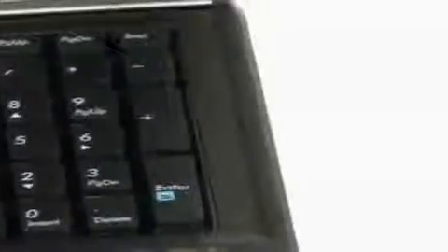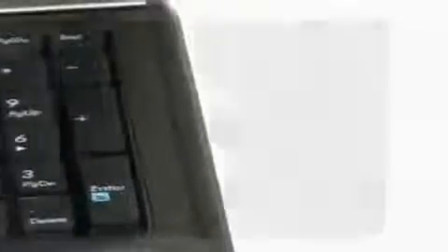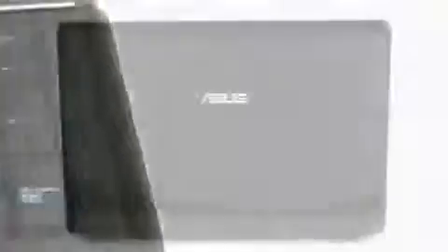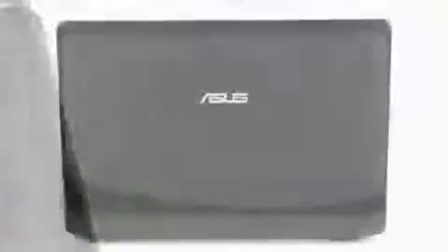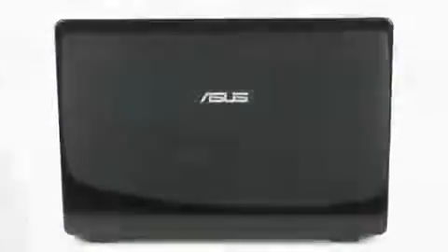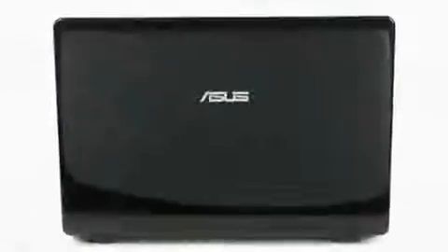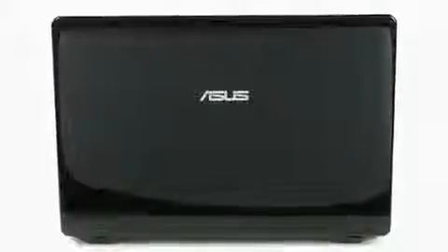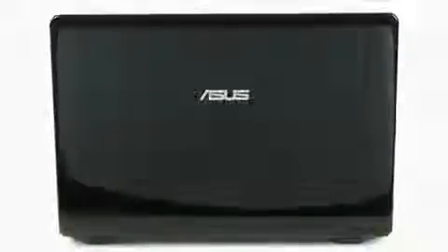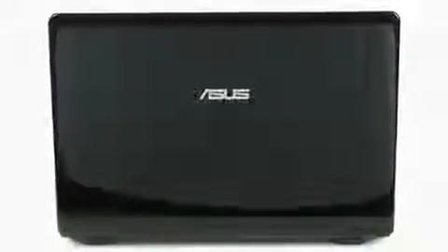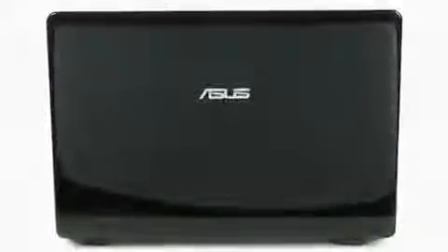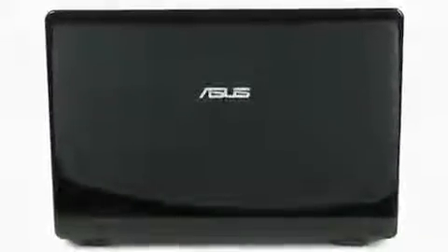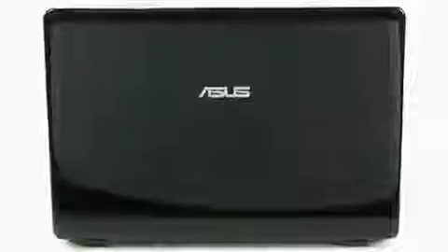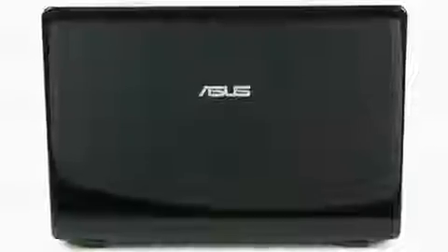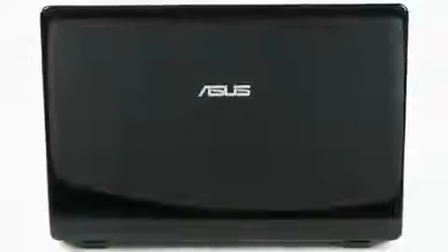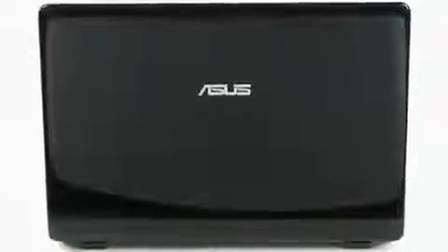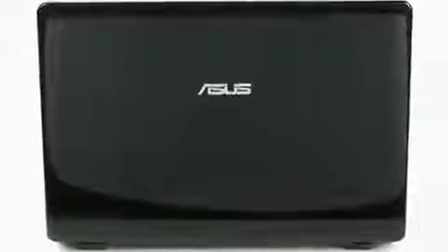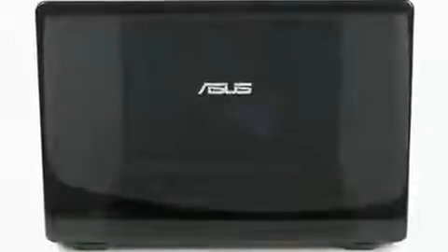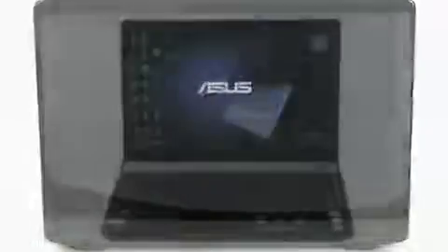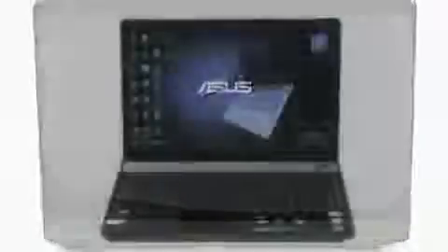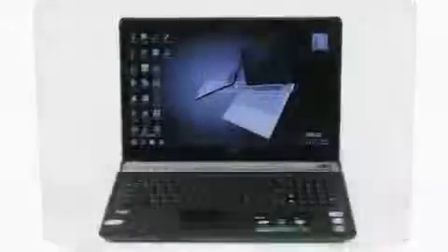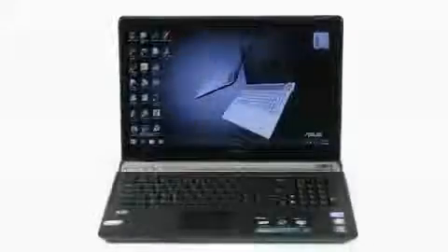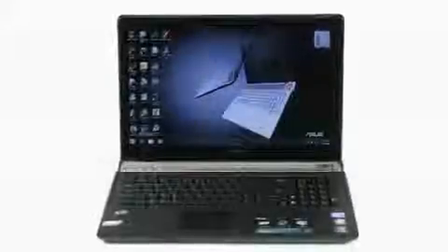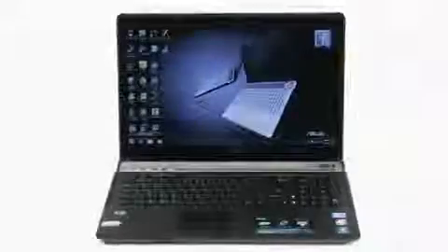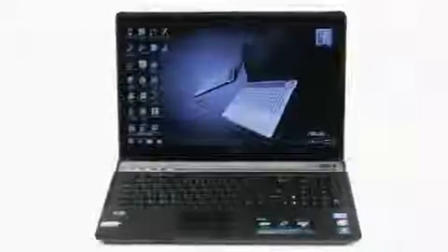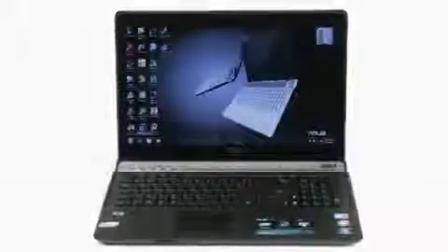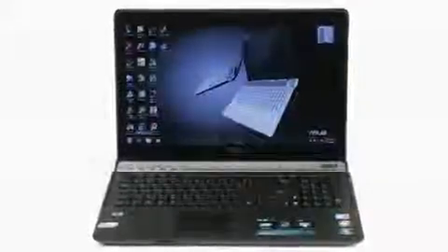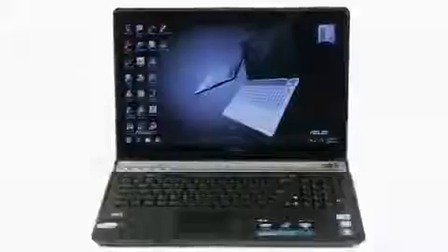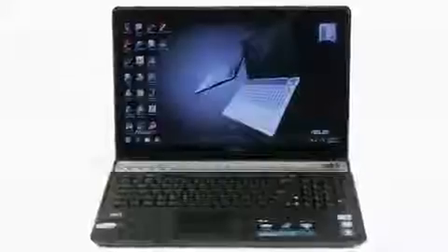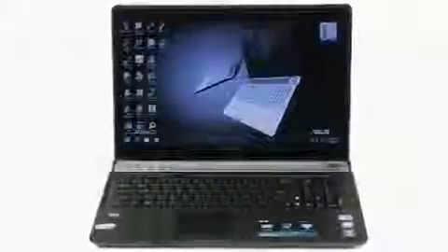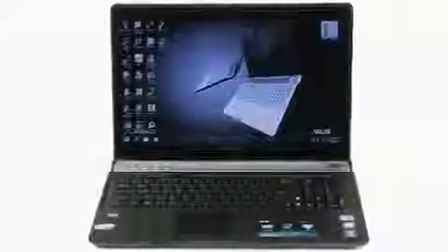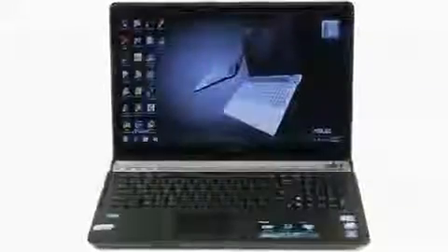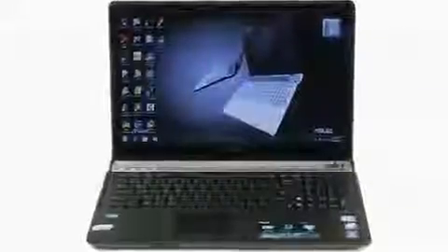The multi-touch touchpad is also extremely easy and intuitive to use. Use up to 3 fingers for different command functions, from rotating and zooming into photos, to scrolling and zooming into web pages.